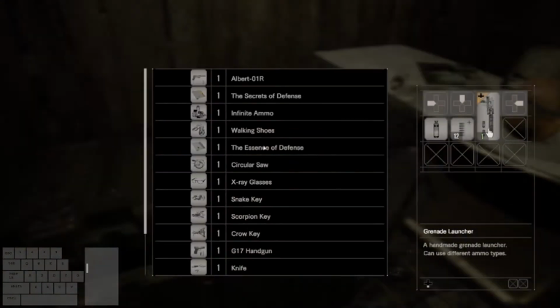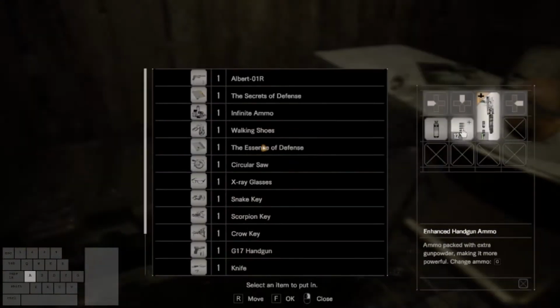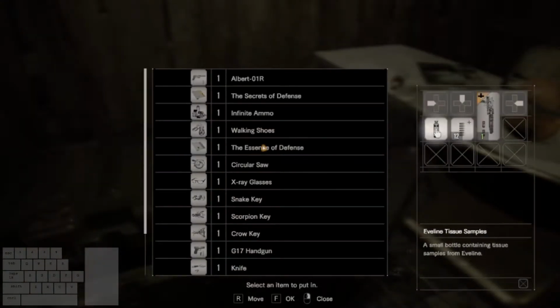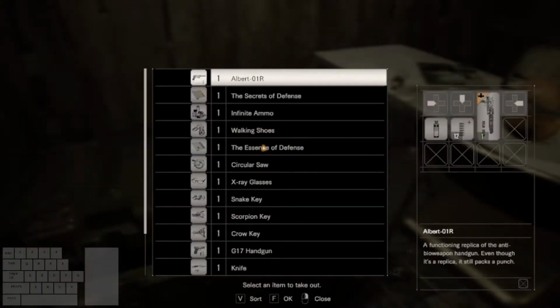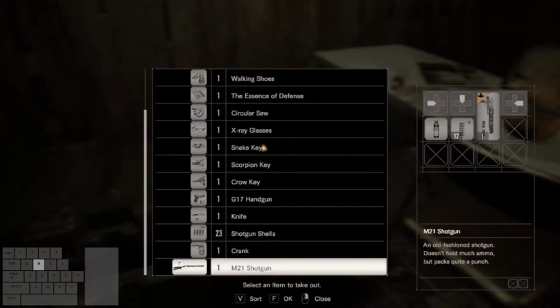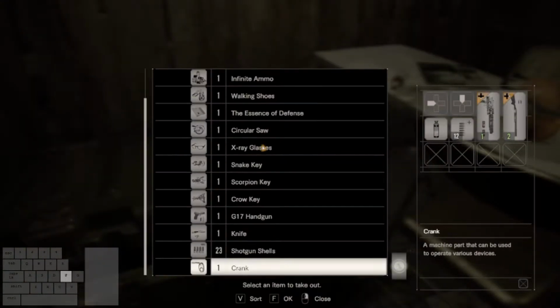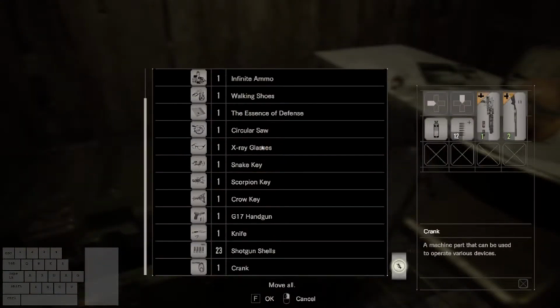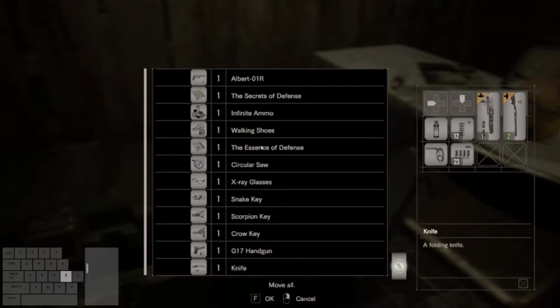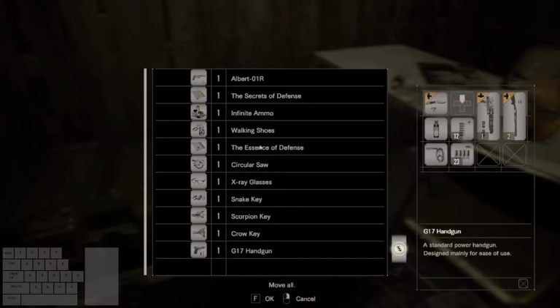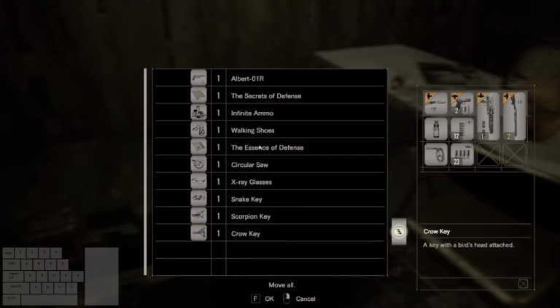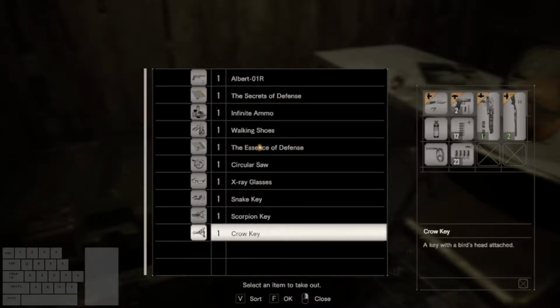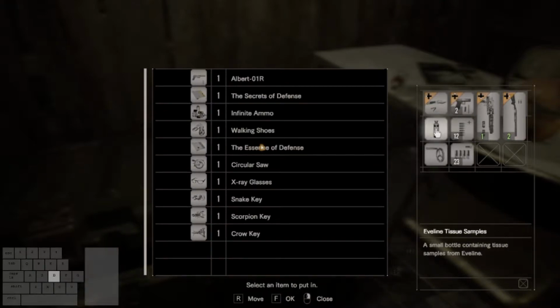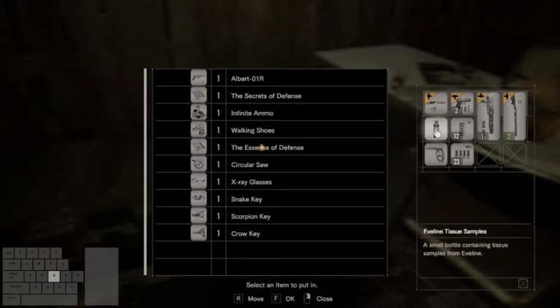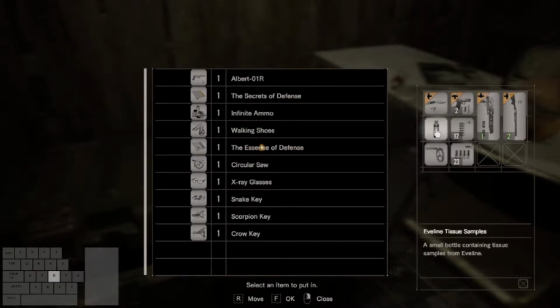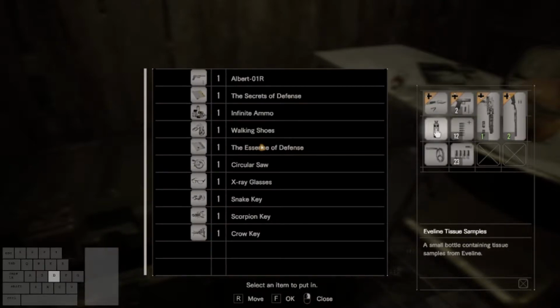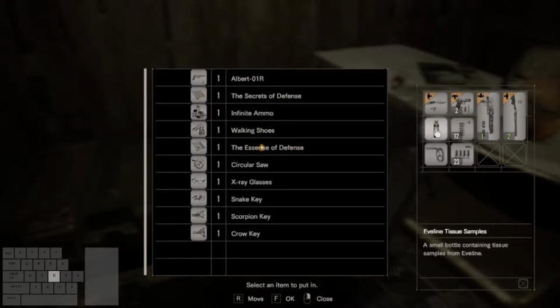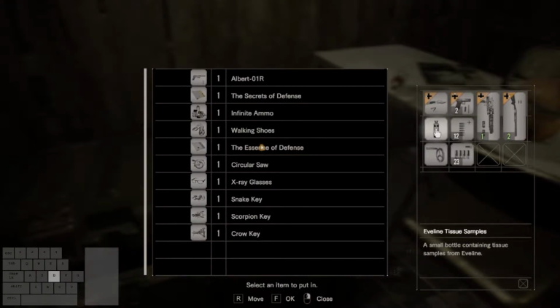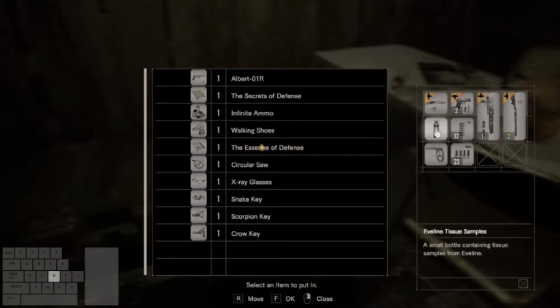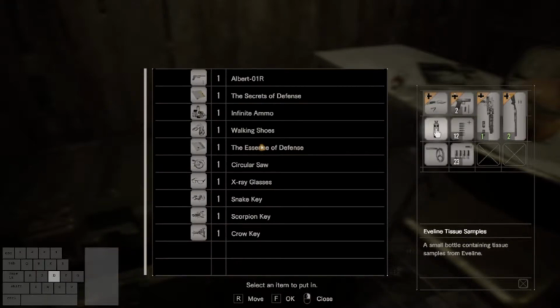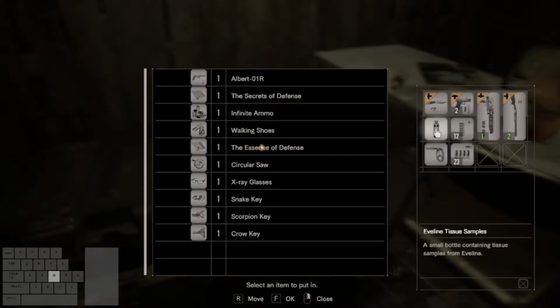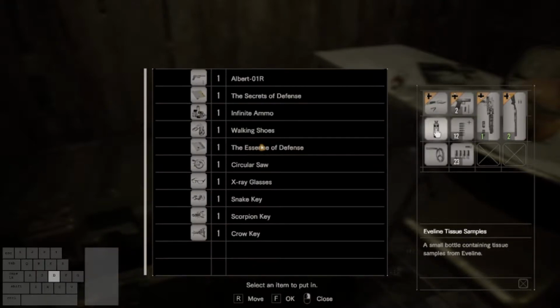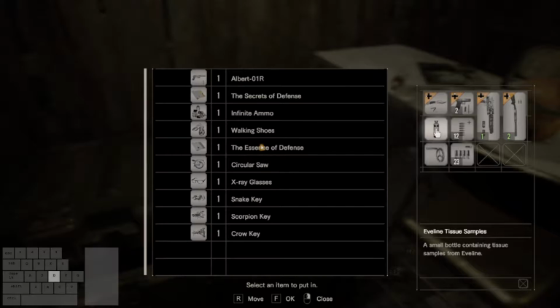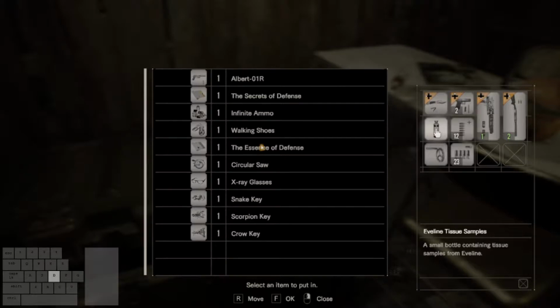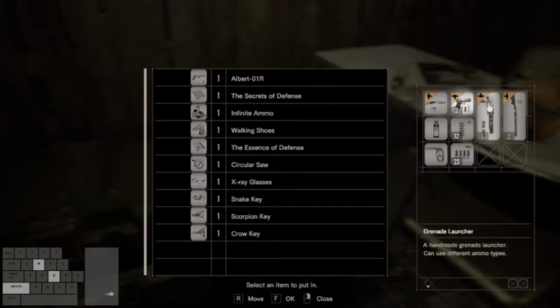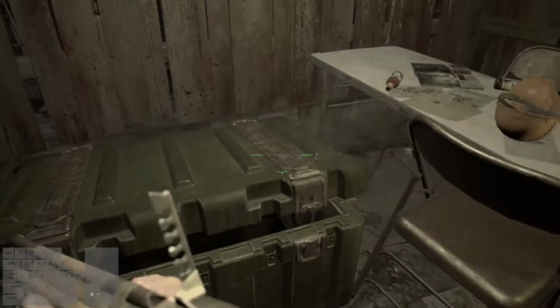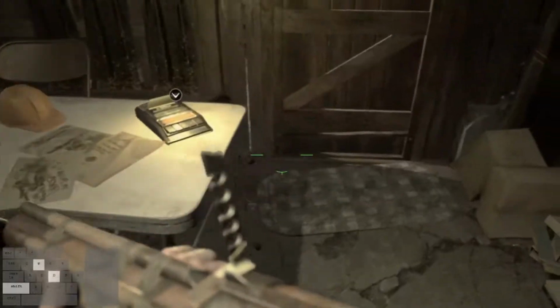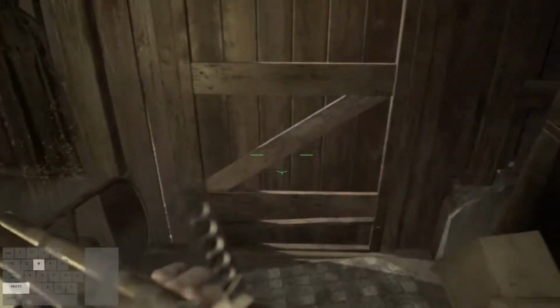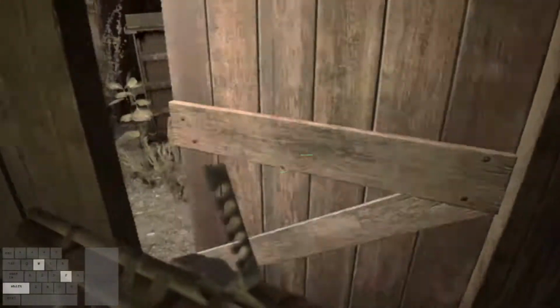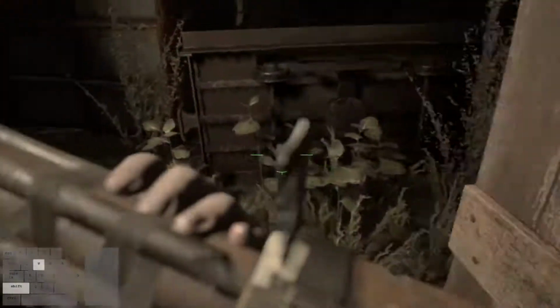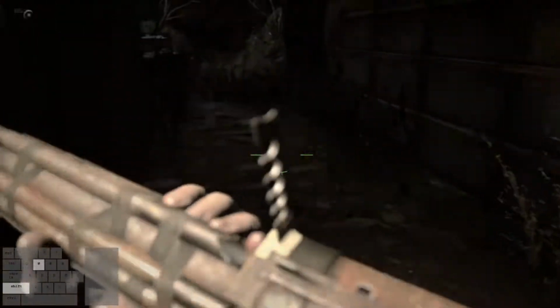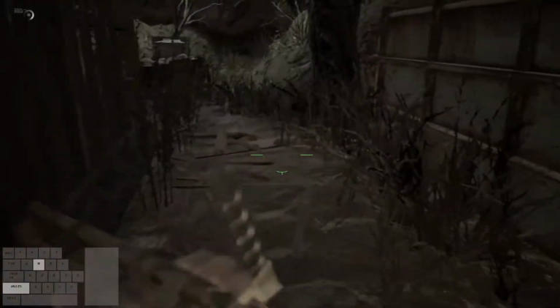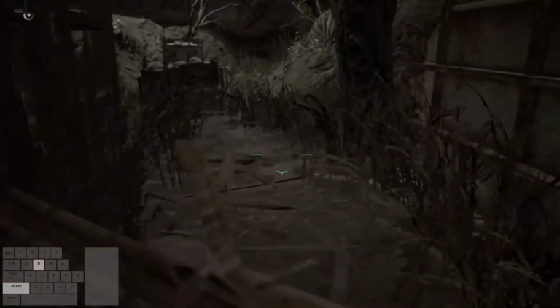Lastly, turn around and interact with the item box and go to the bottom of your list. You'll be picking up all of your weapons and your shotgun shells. After you have all your weapons, leave the shack and head down the path.